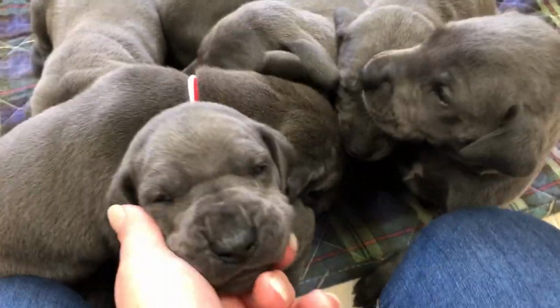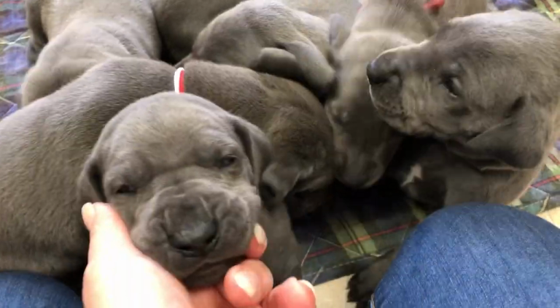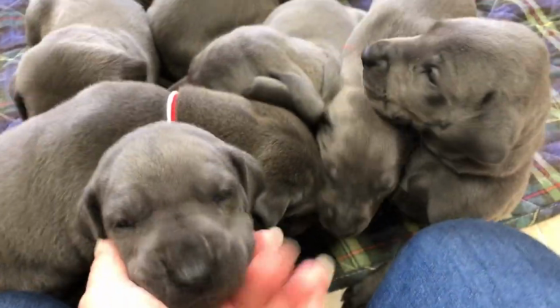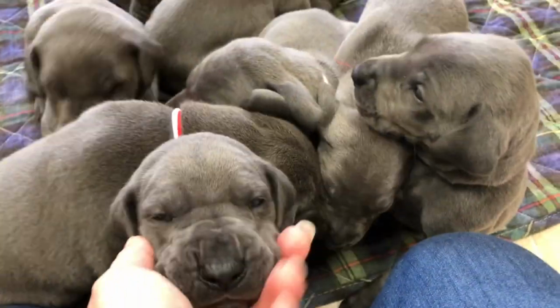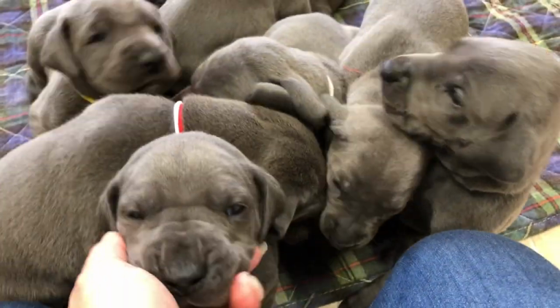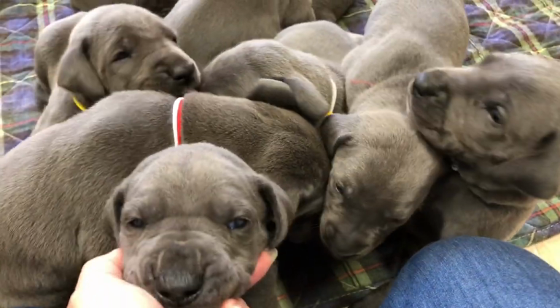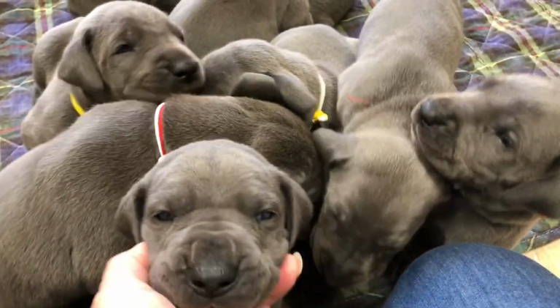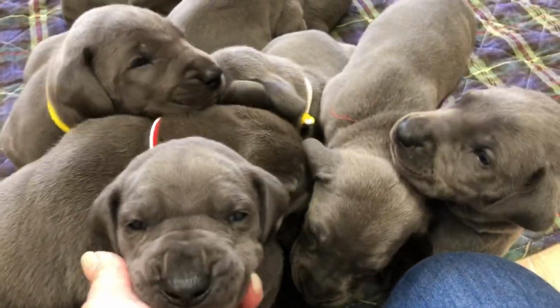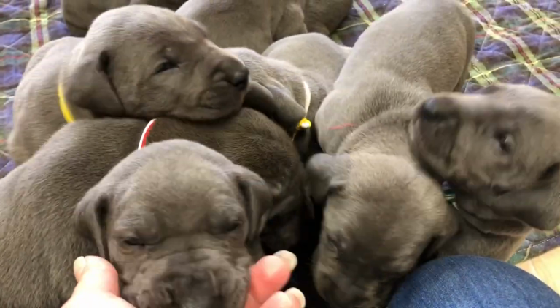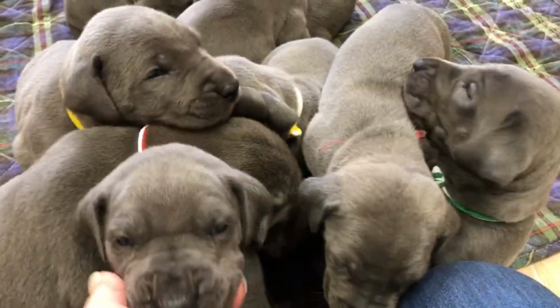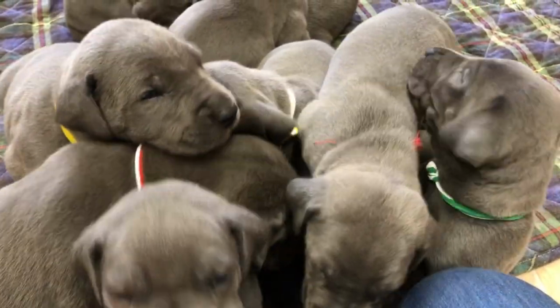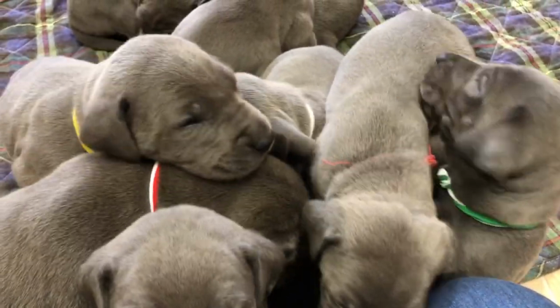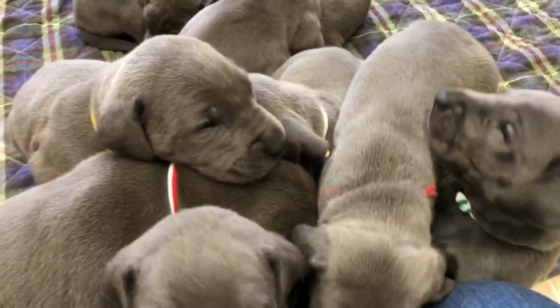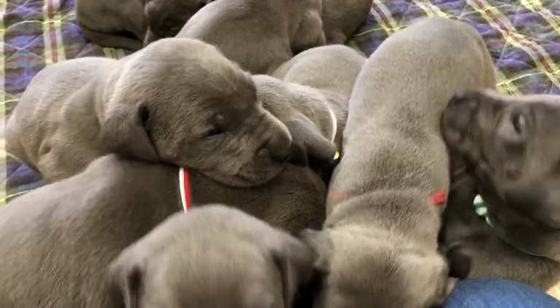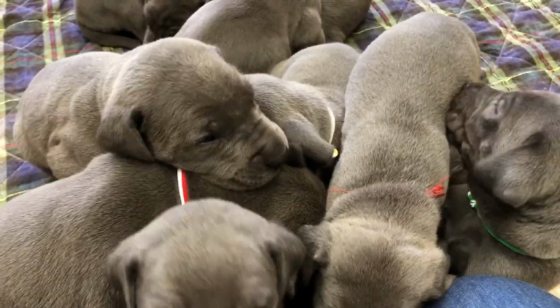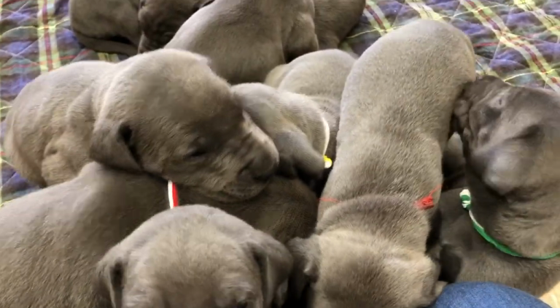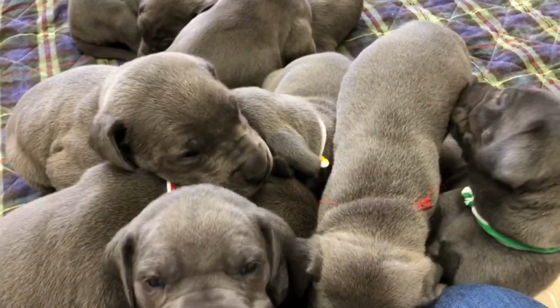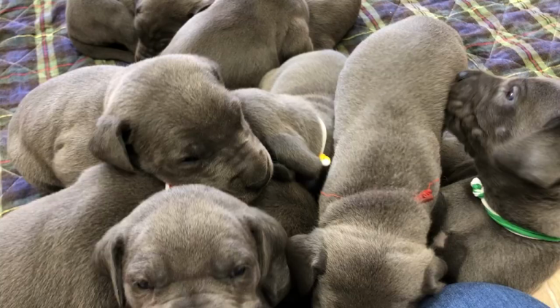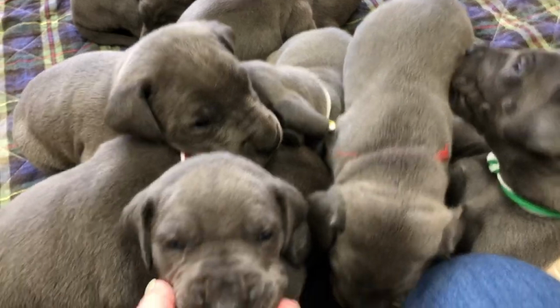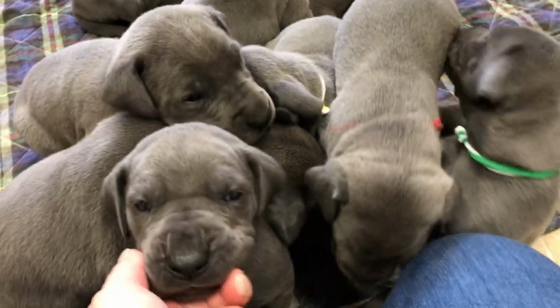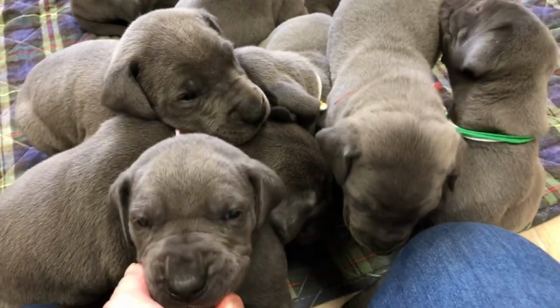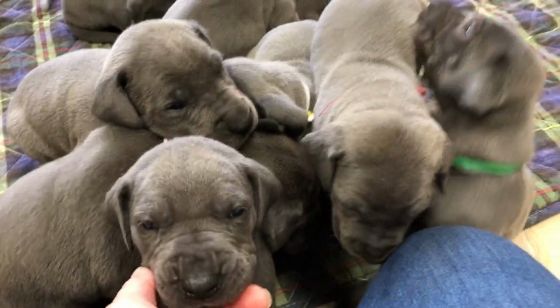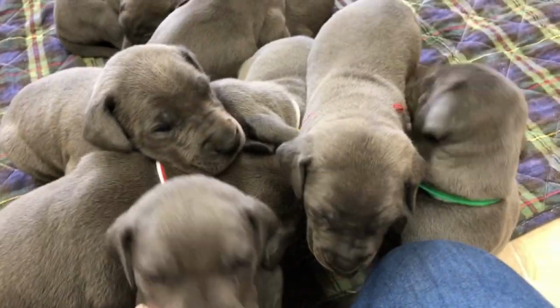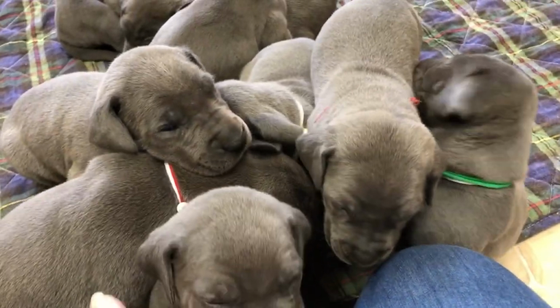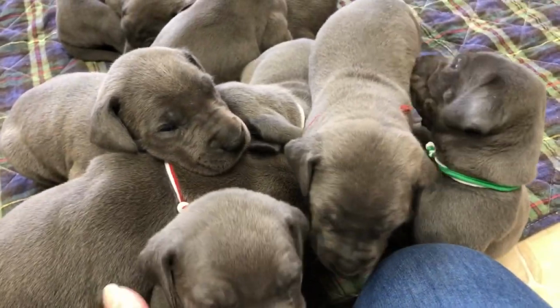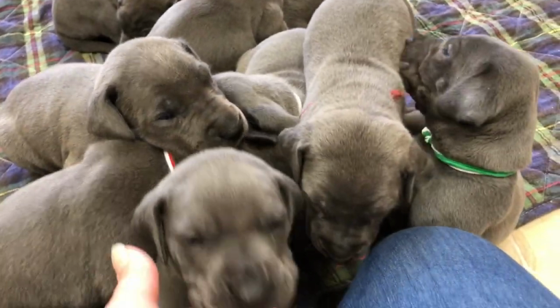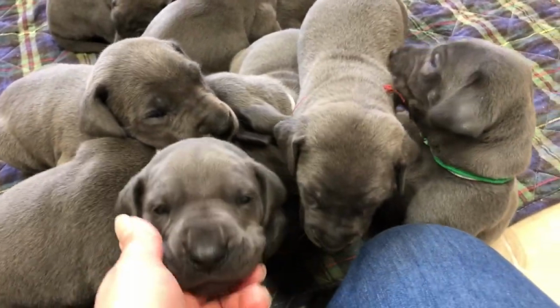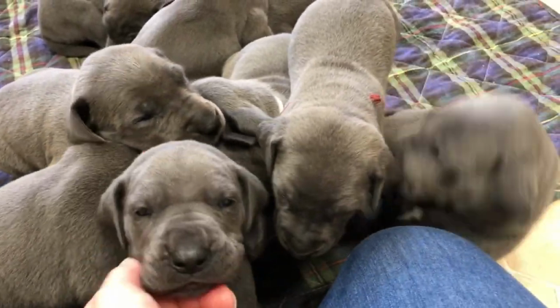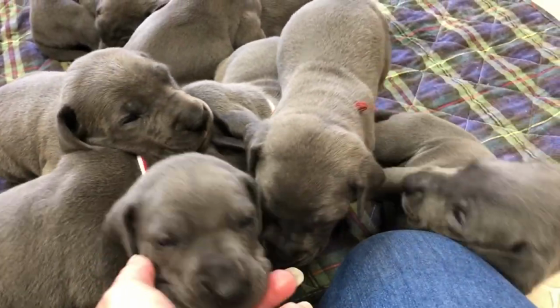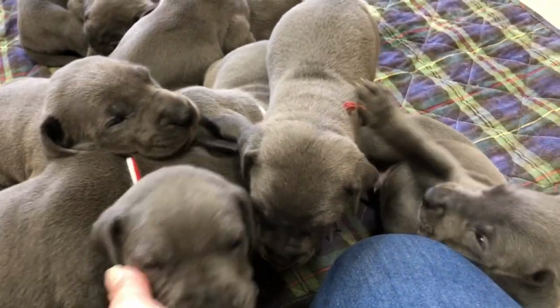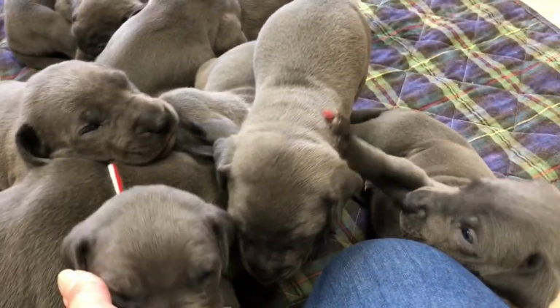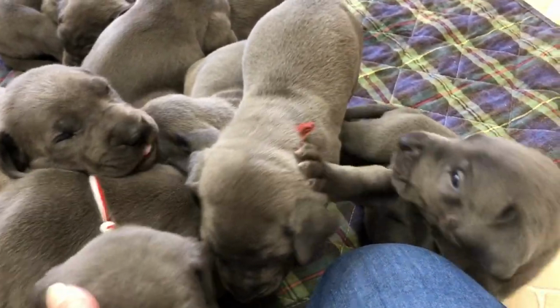So once again, we're Great Lake Danes, and you can give us a call, 616-892-1993.